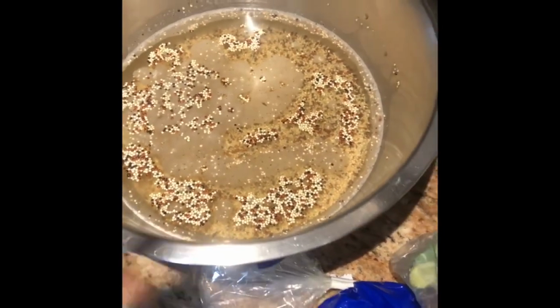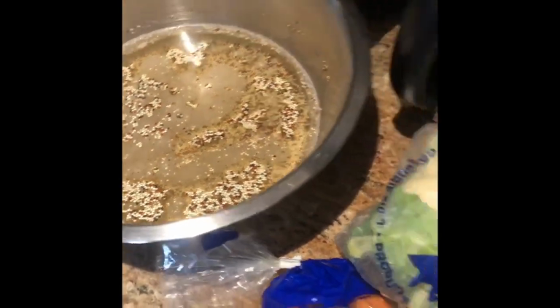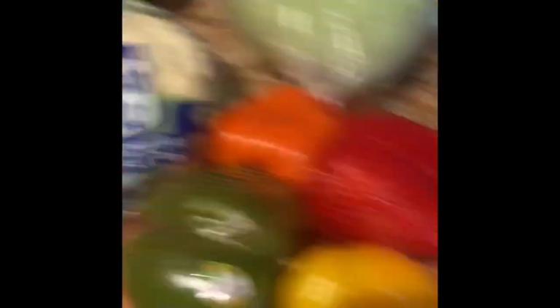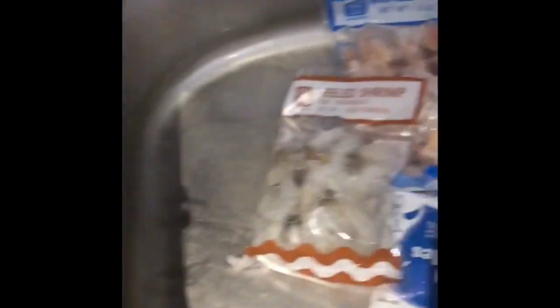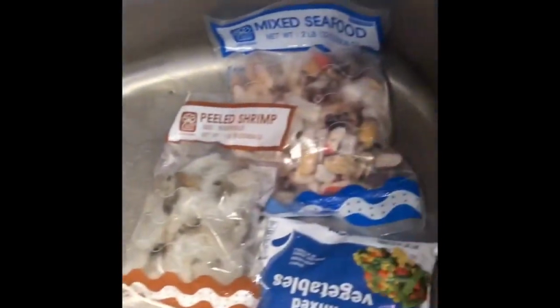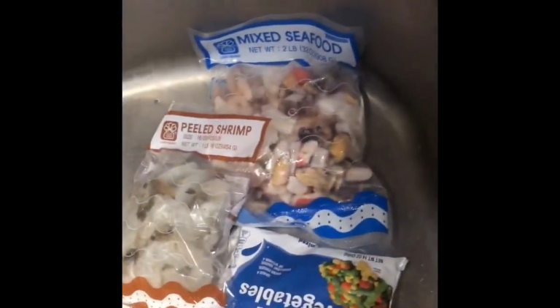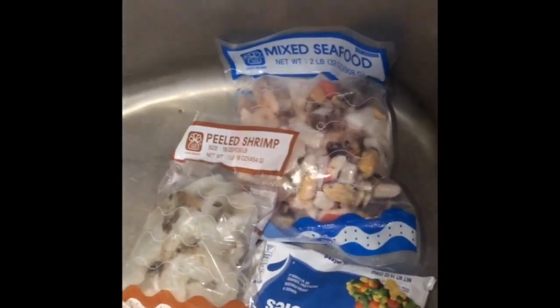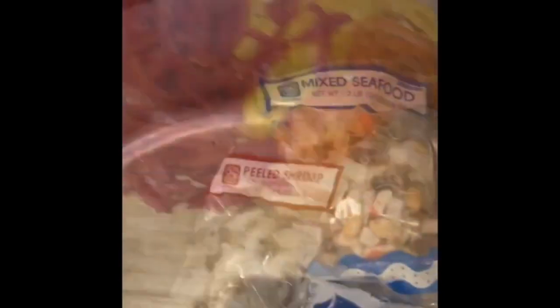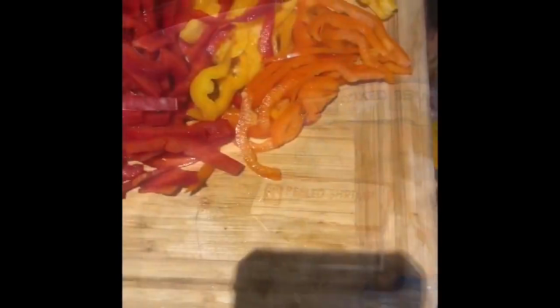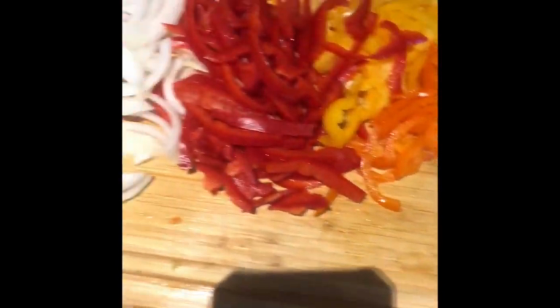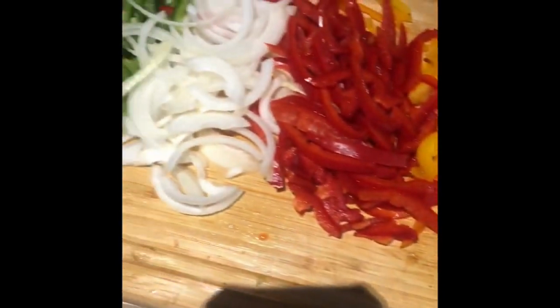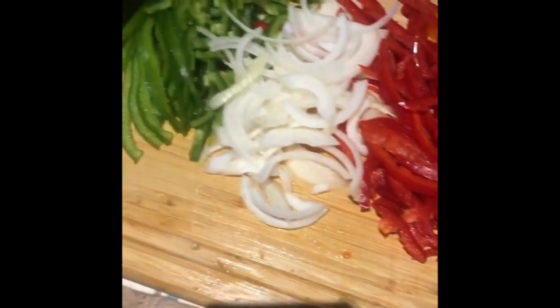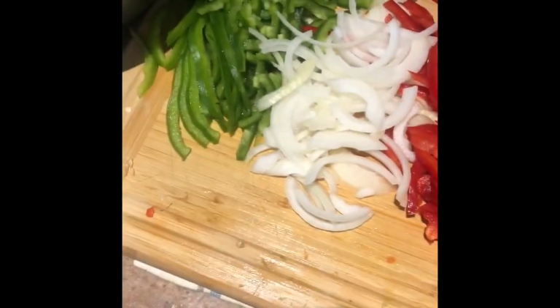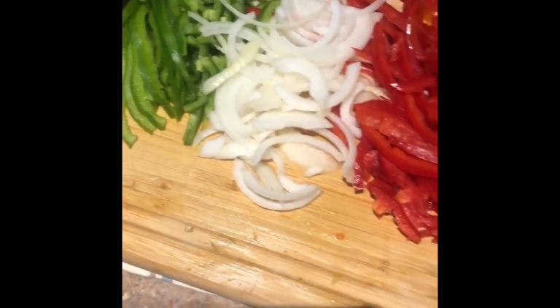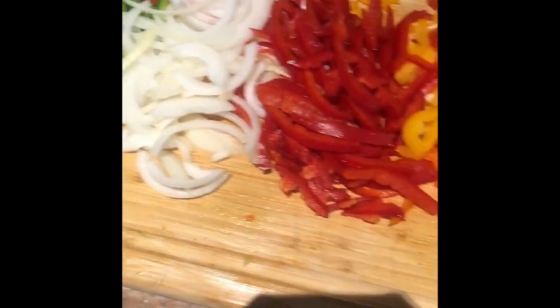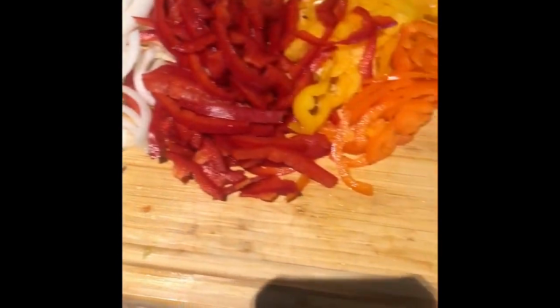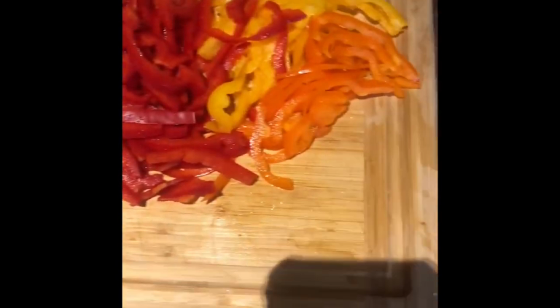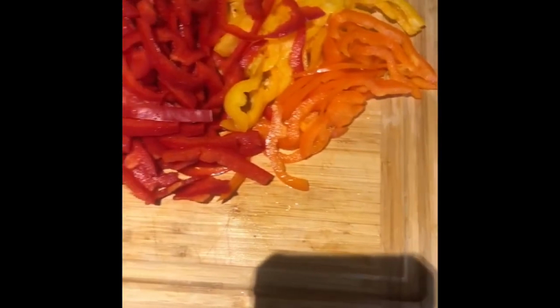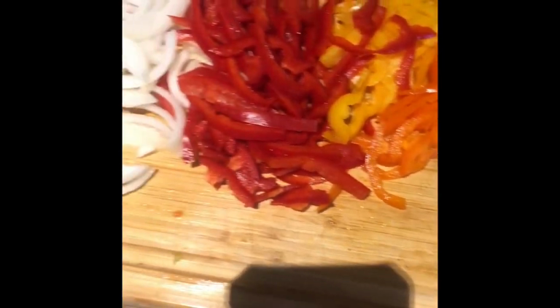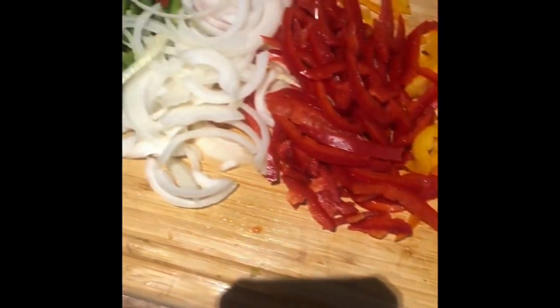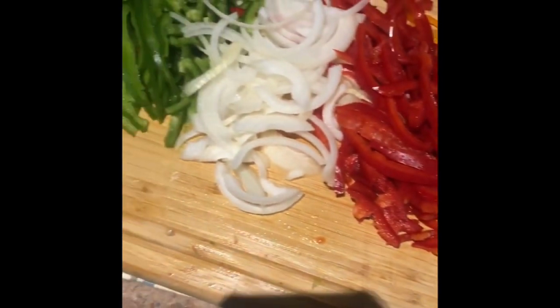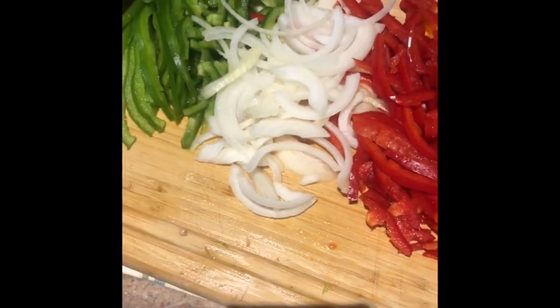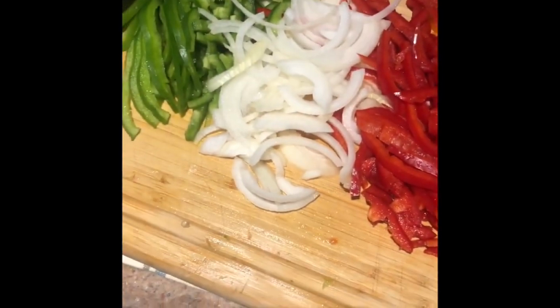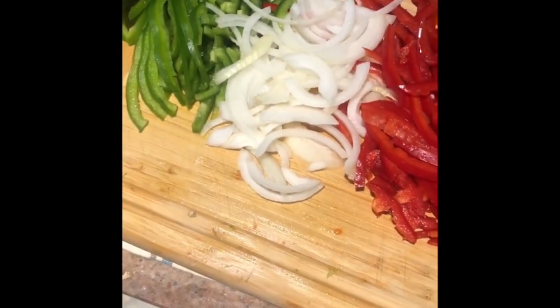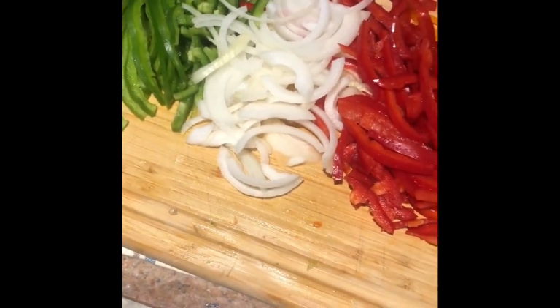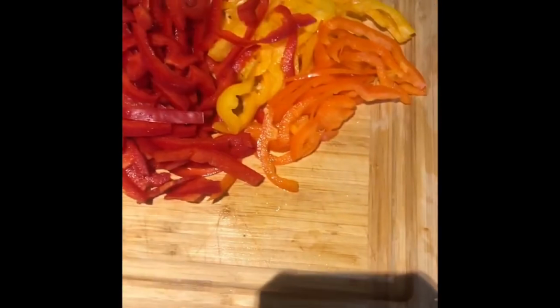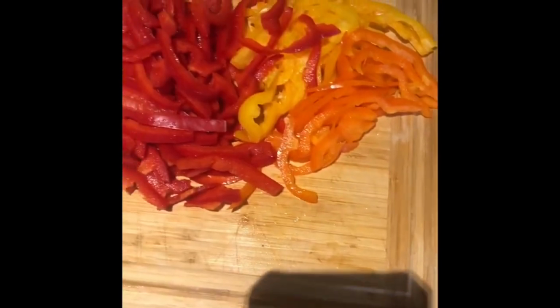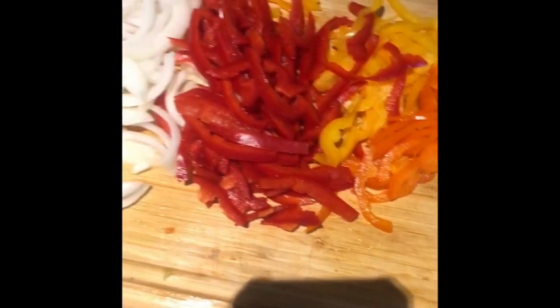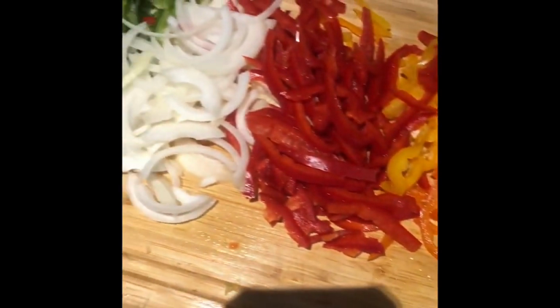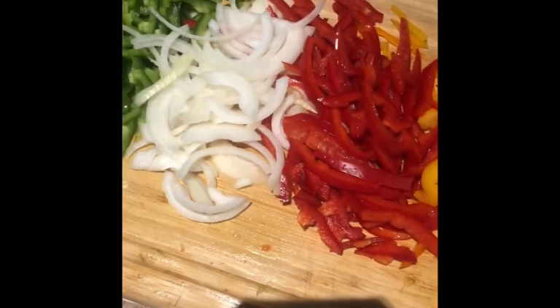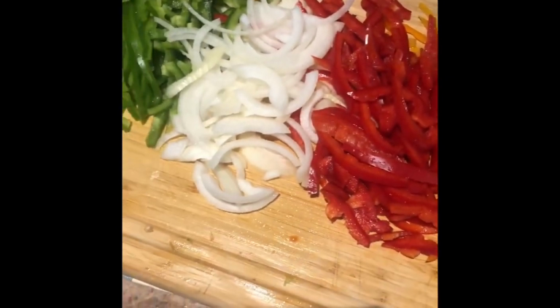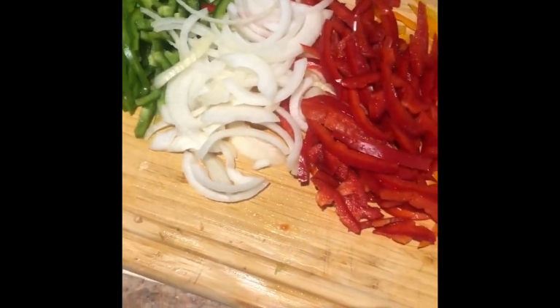I don't know about nobody else but I like my plate to have color. So it's looking like this when you're cutting up your vegetables and stuff.